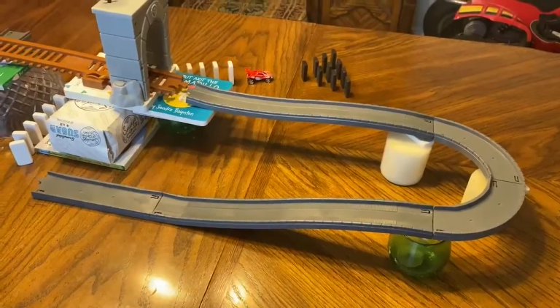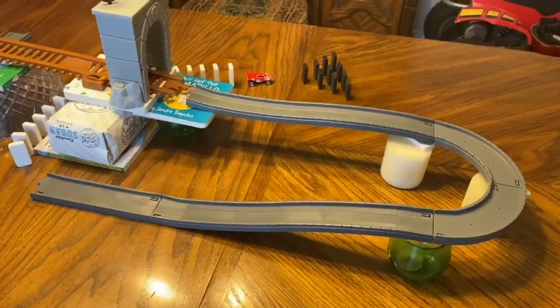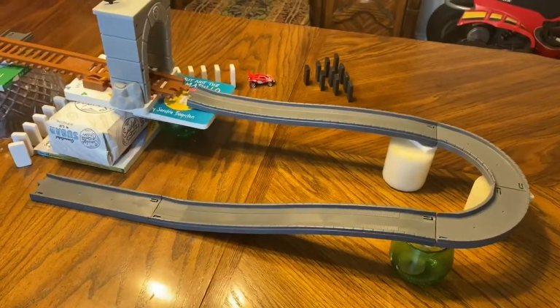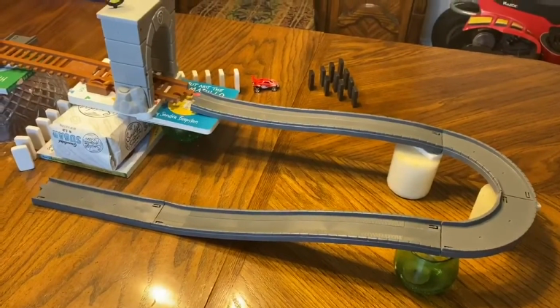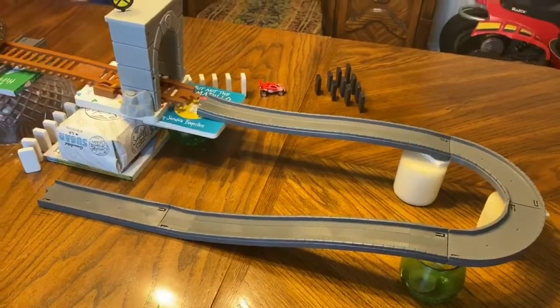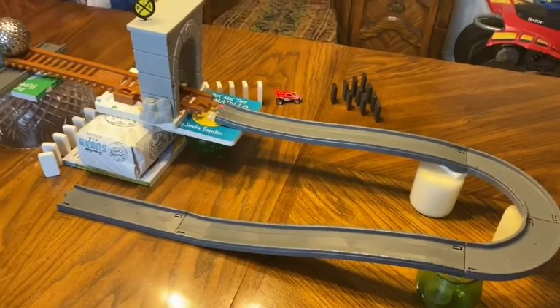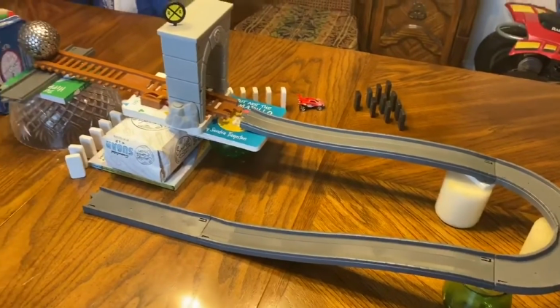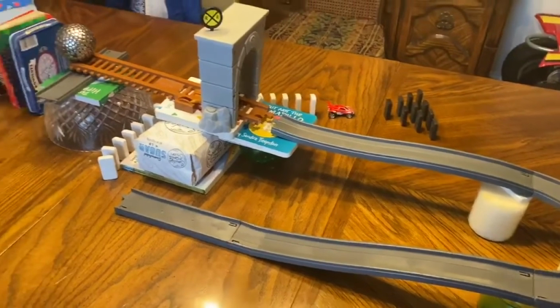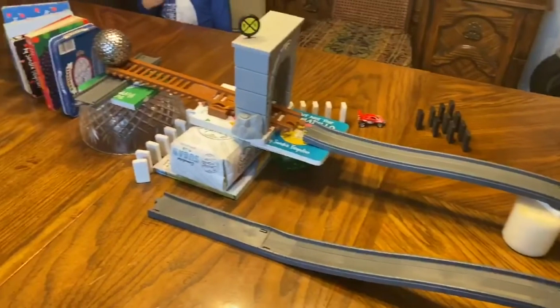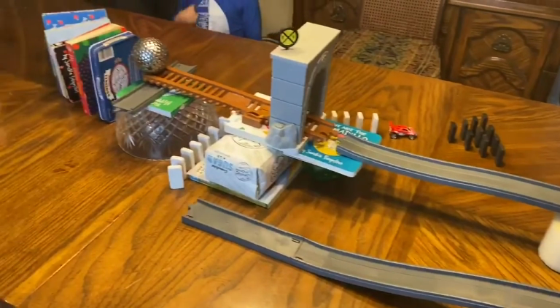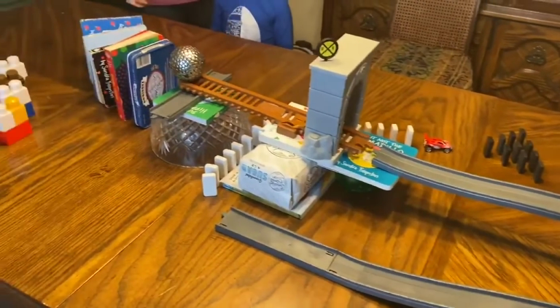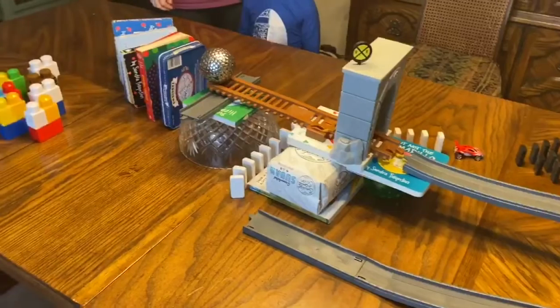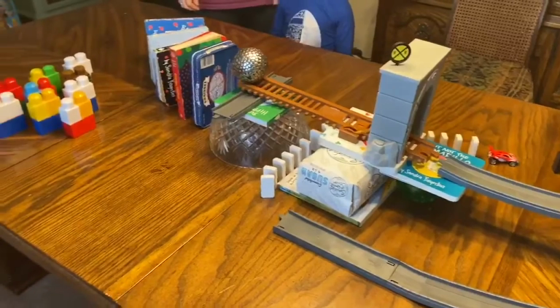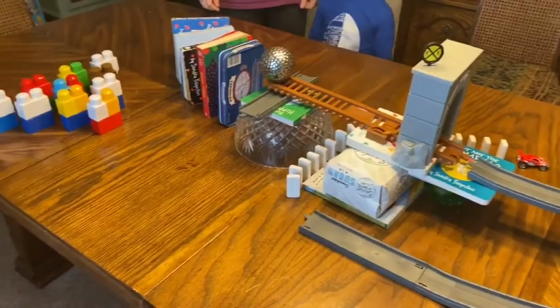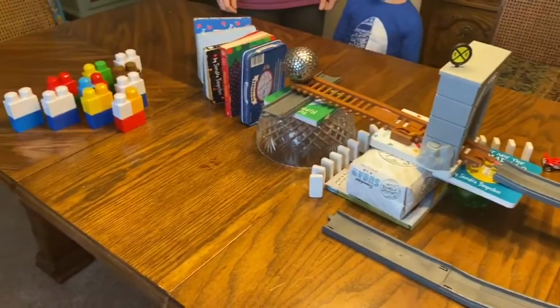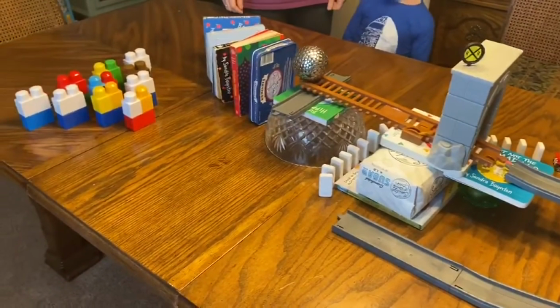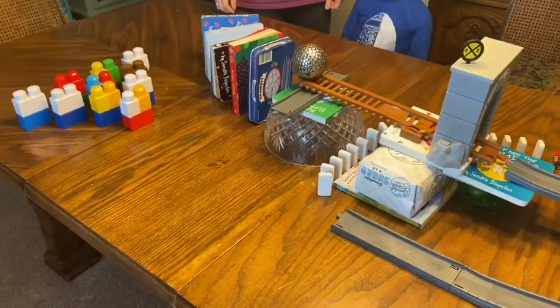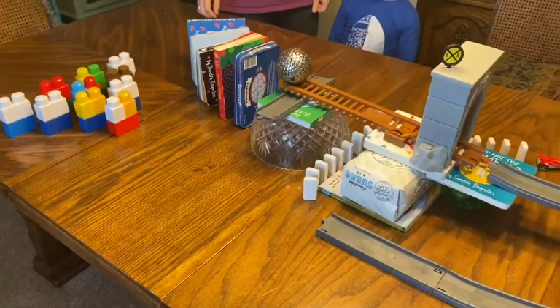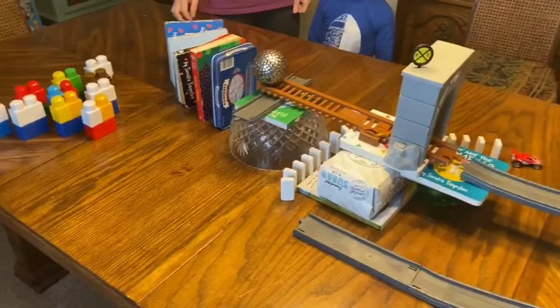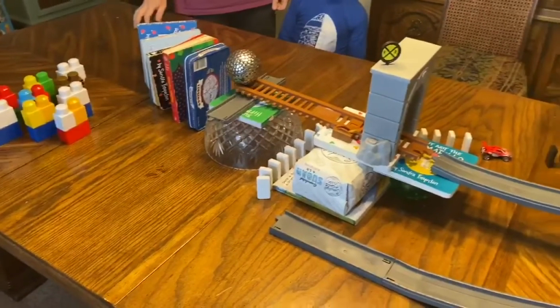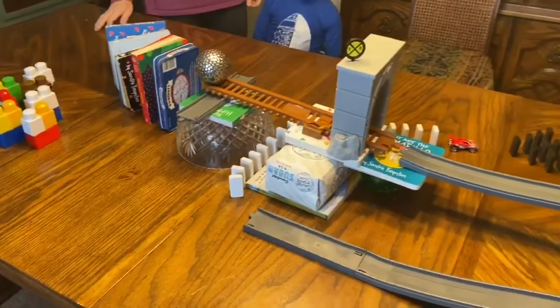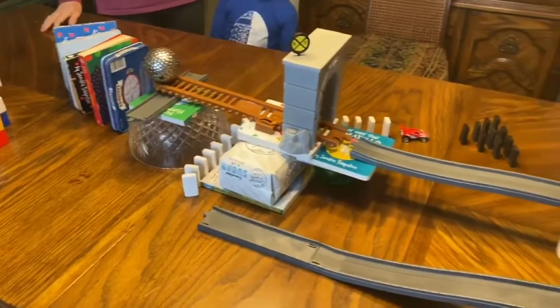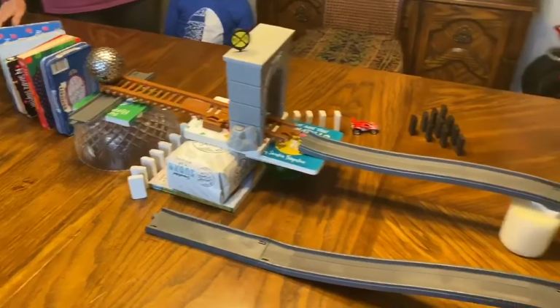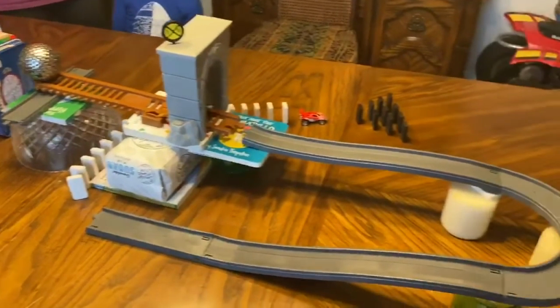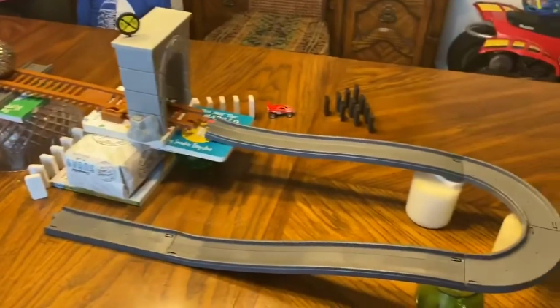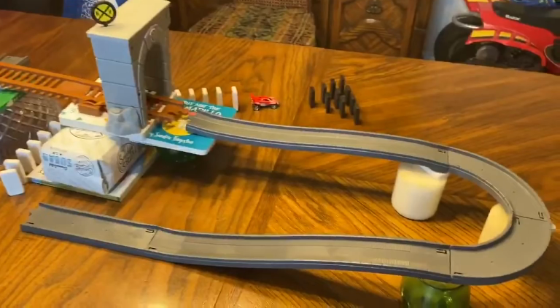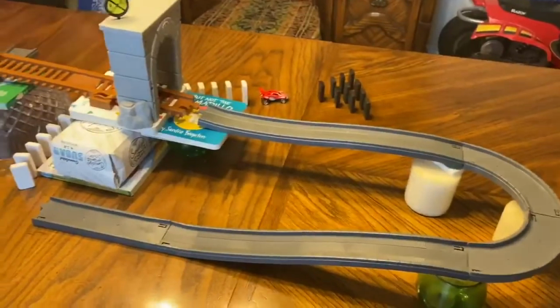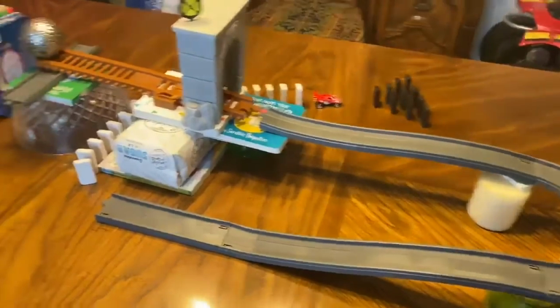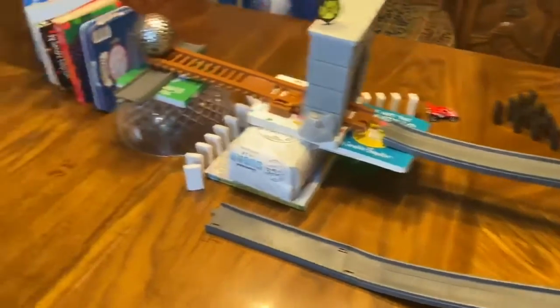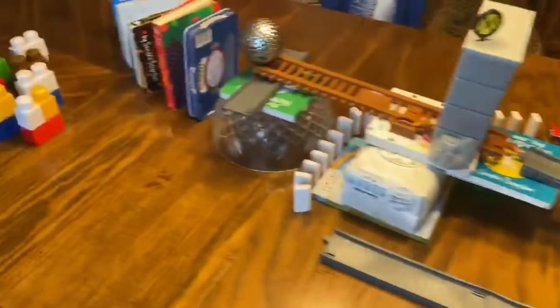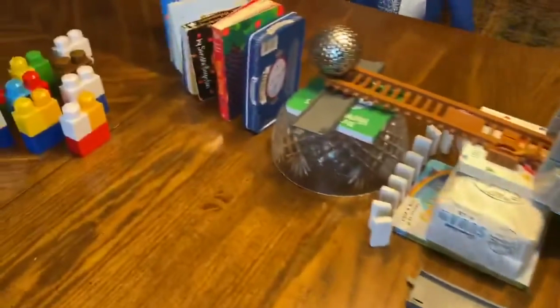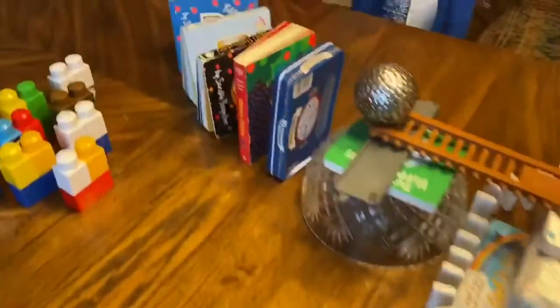At daycare, Caleb has been talking to us about Friday when they did a Rube Goldberg experiment. So we have ours laid out here, and we're hoping it's going to work.